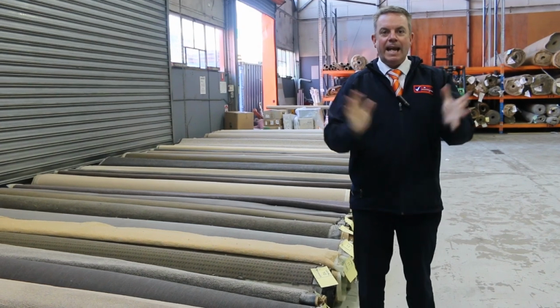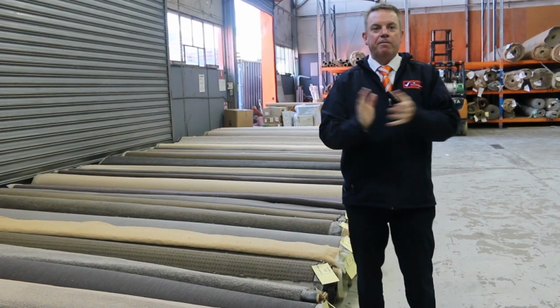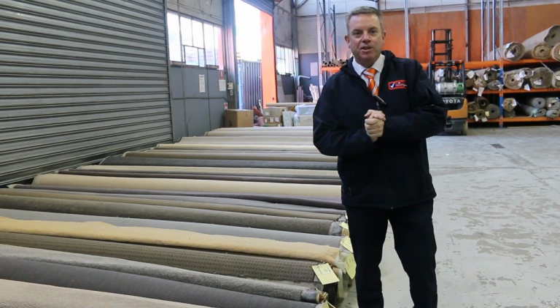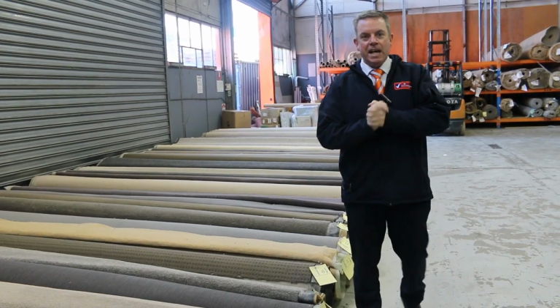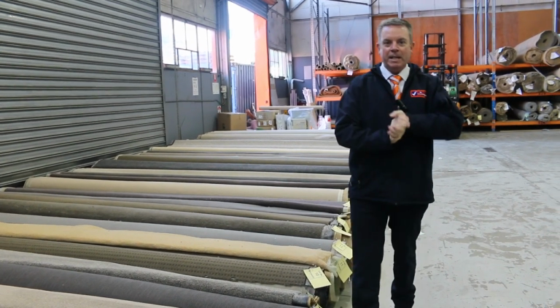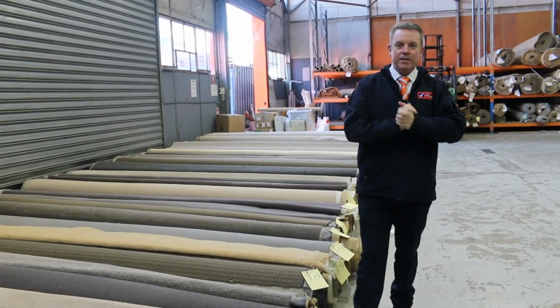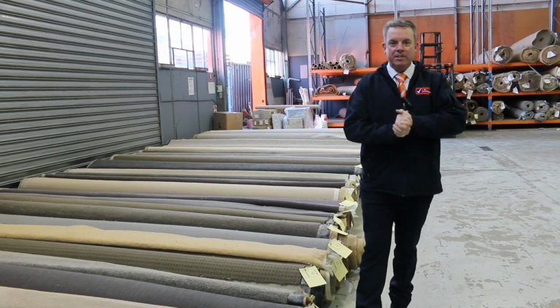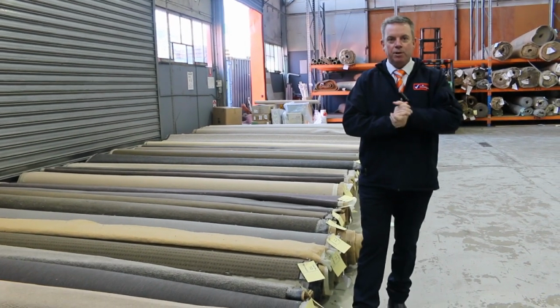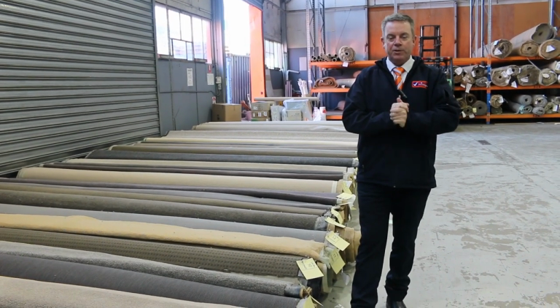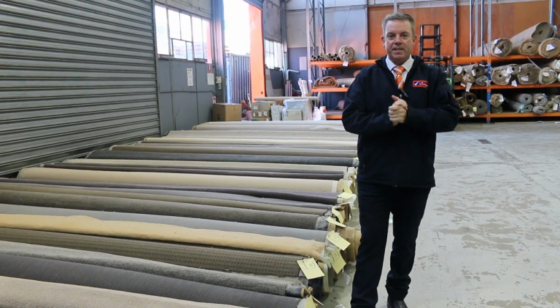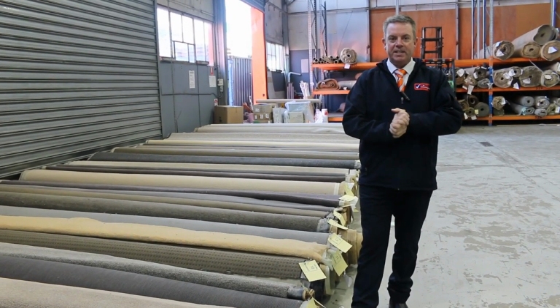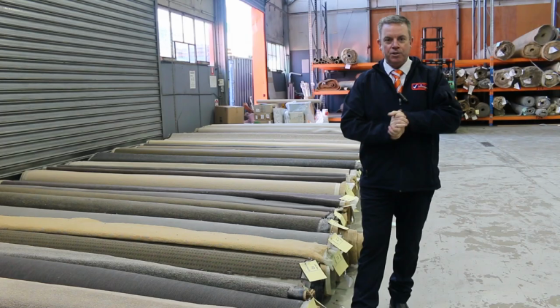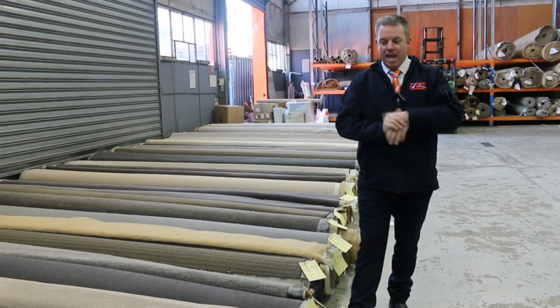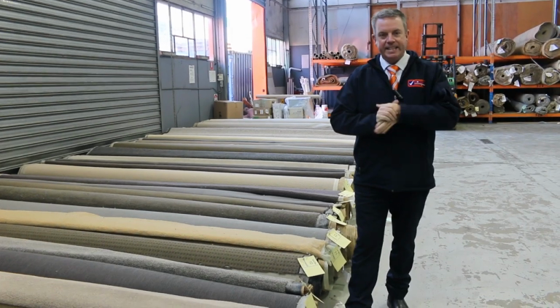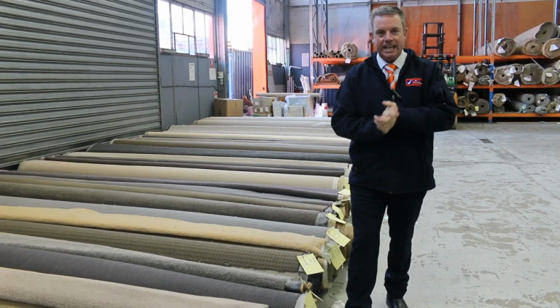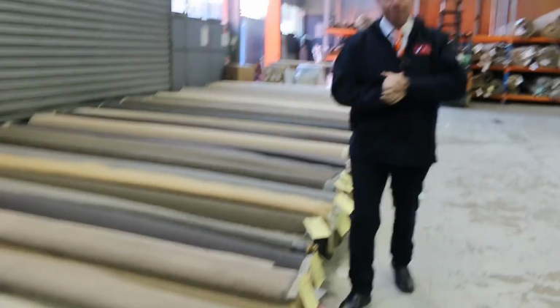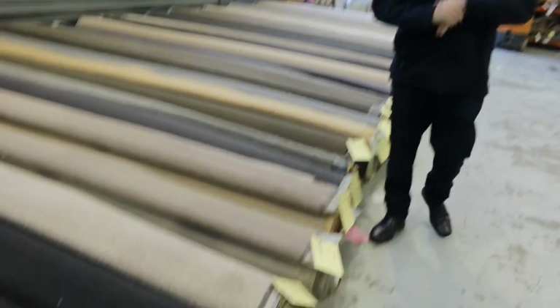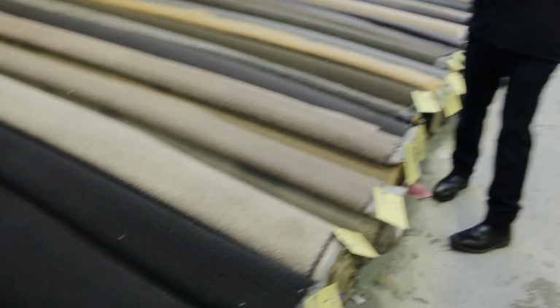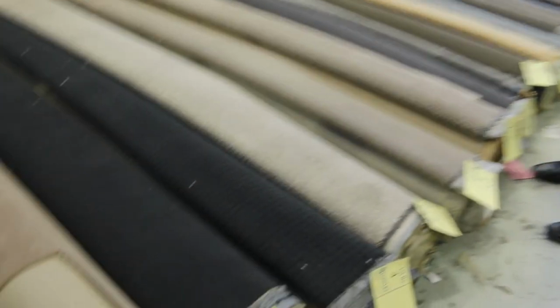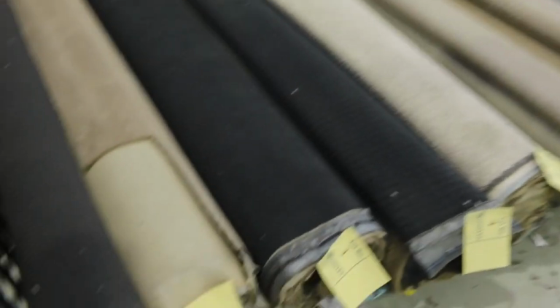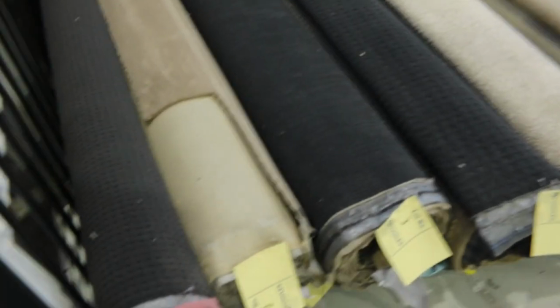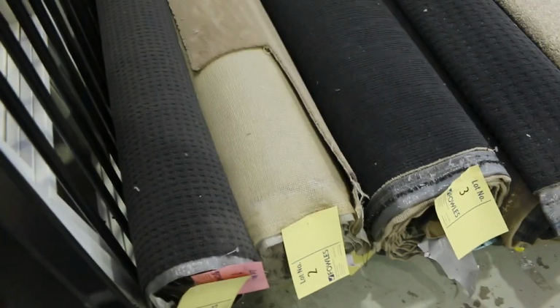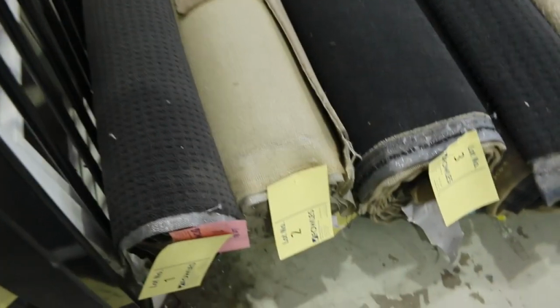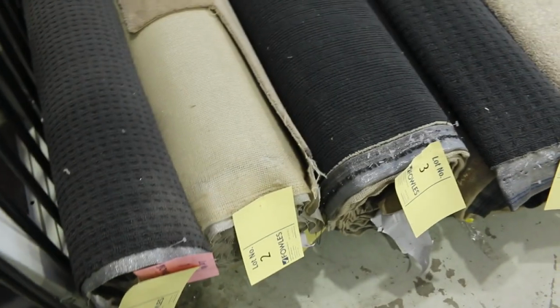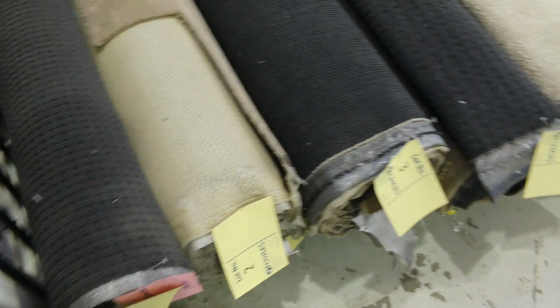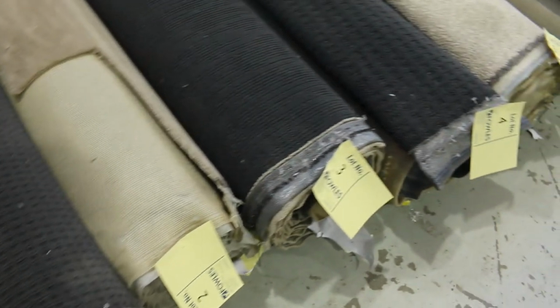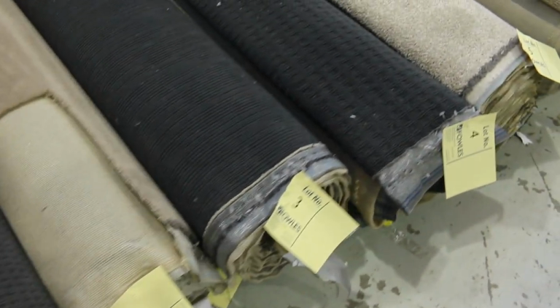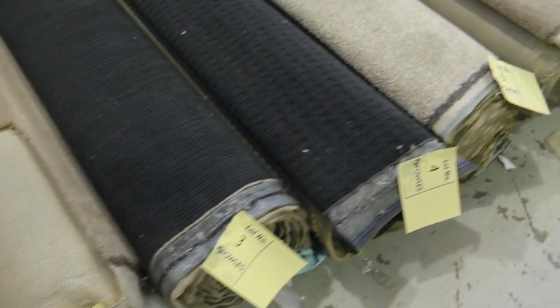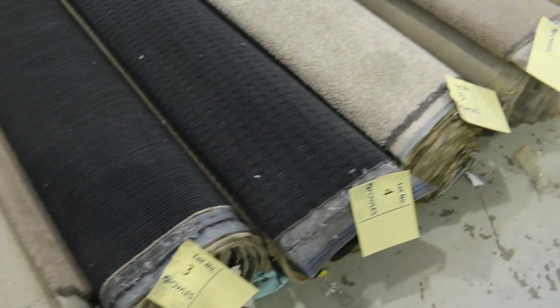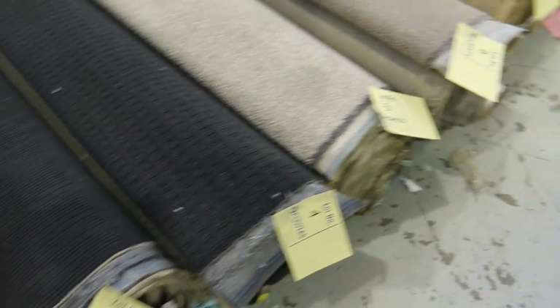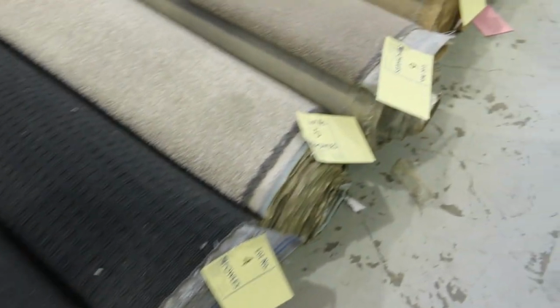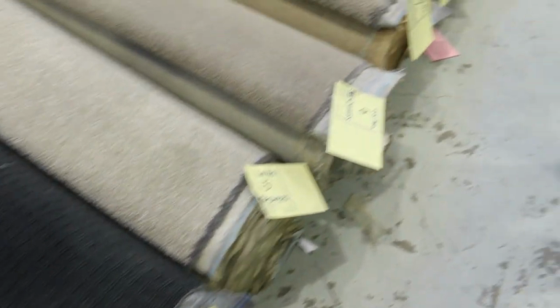G'day, I'm John from Fowles Auction and Sales. I'm here to preview tomorrow's carpet auction — it's Wednesday the 22nd of June at 10am. We've got some beautiful rolls coming this week. I reckon I saw a truck that would have had at least a hundred new rolls come in, so it's going to be a ripper auction.